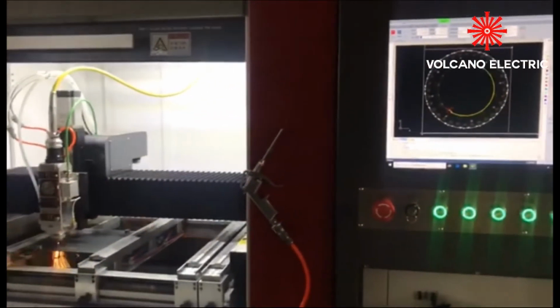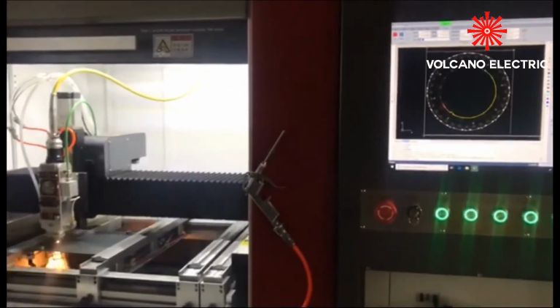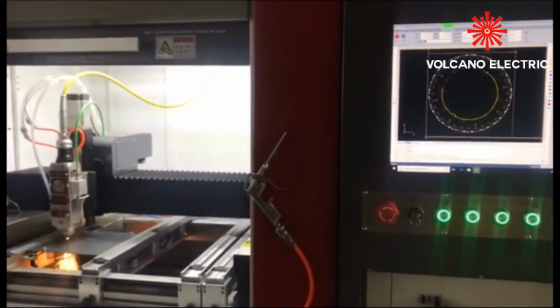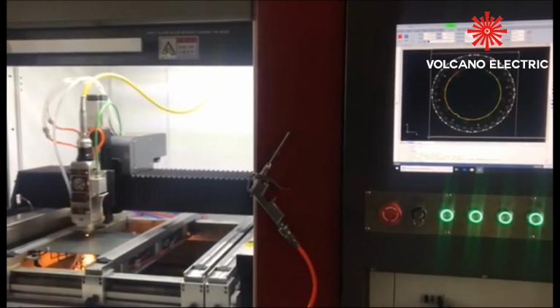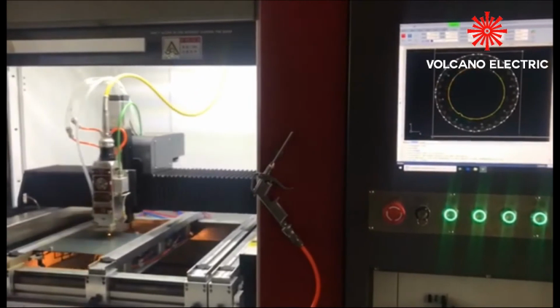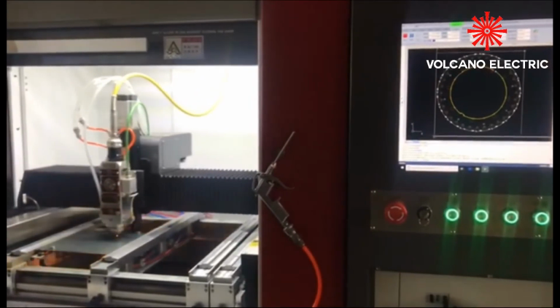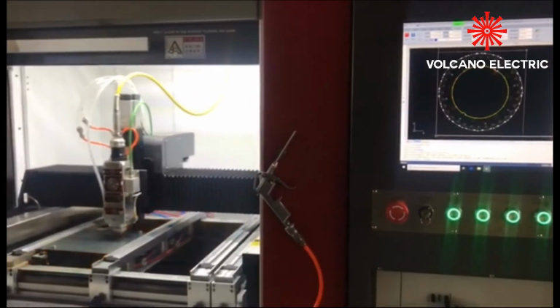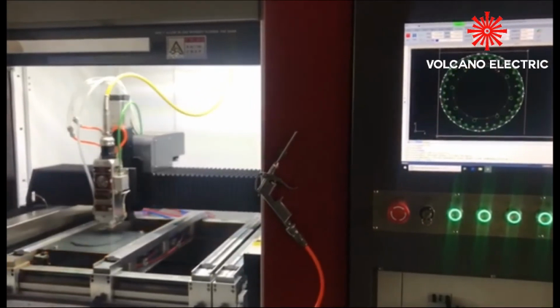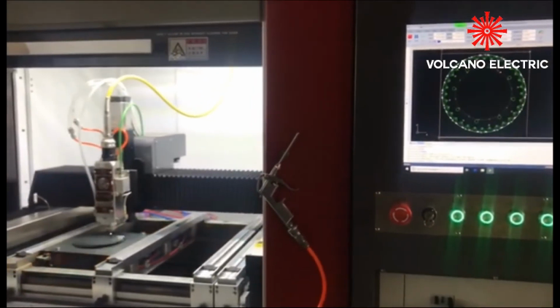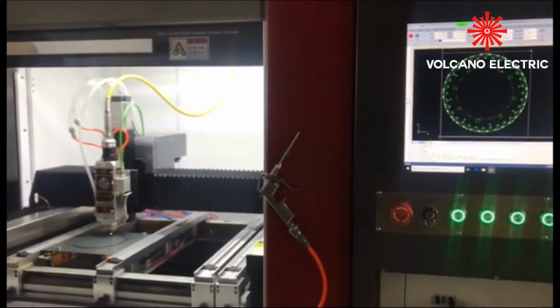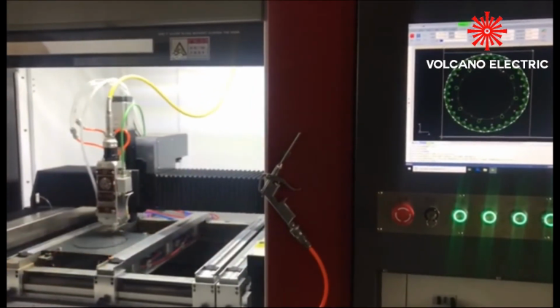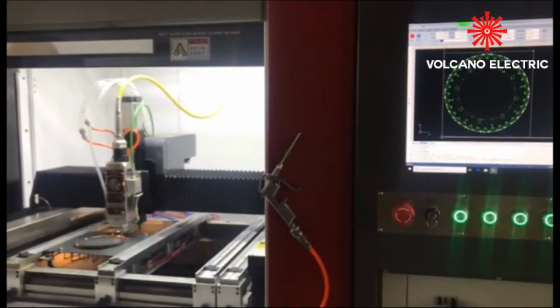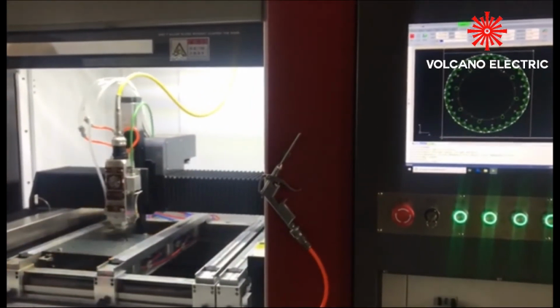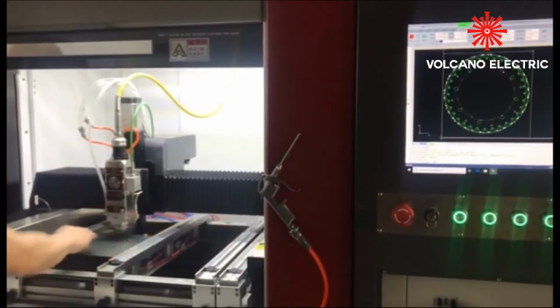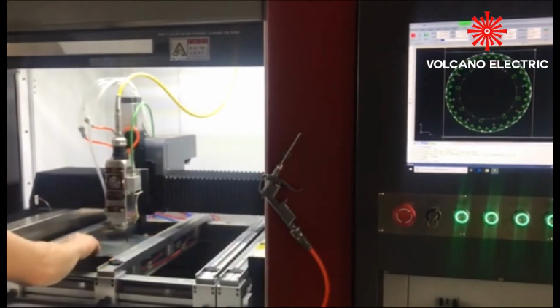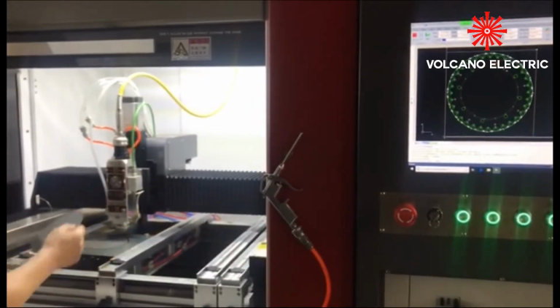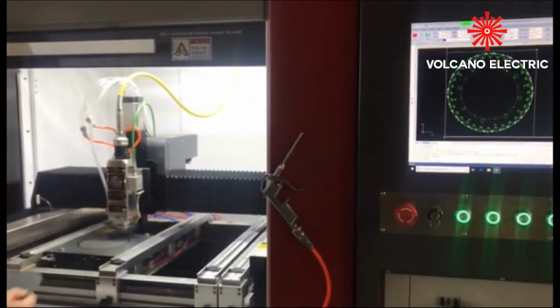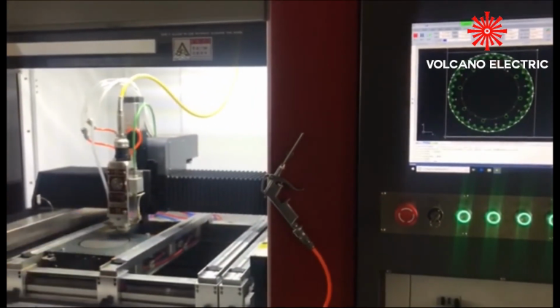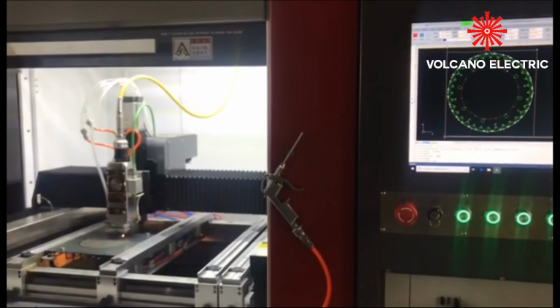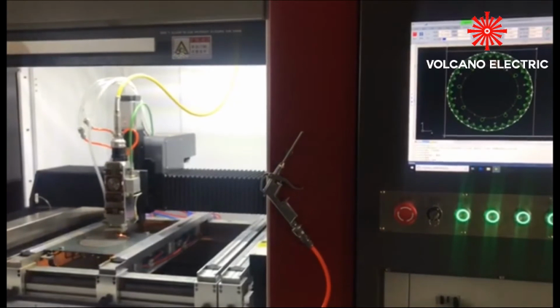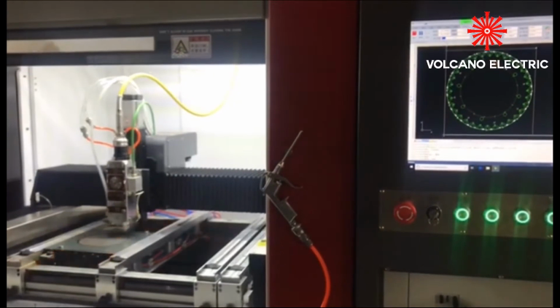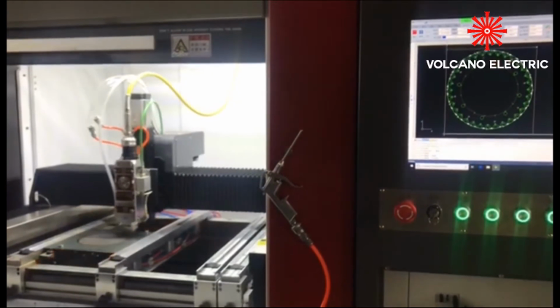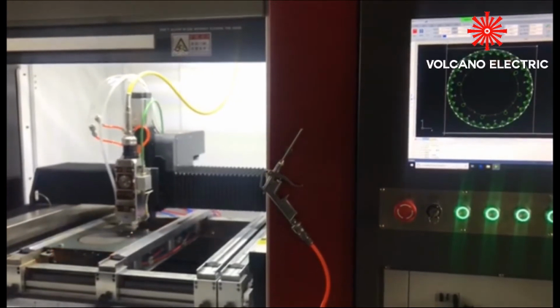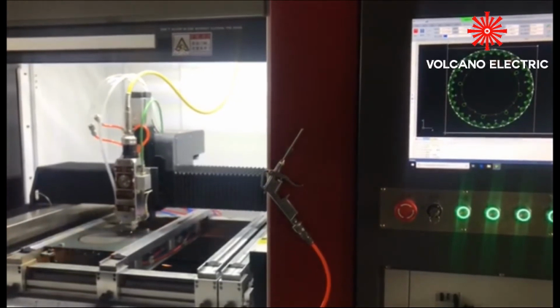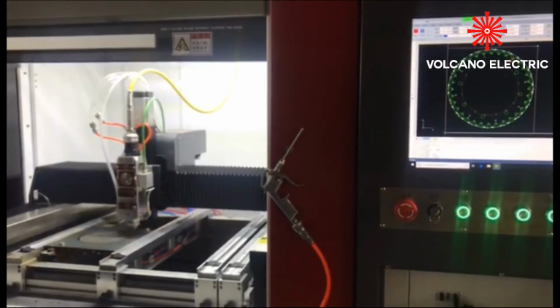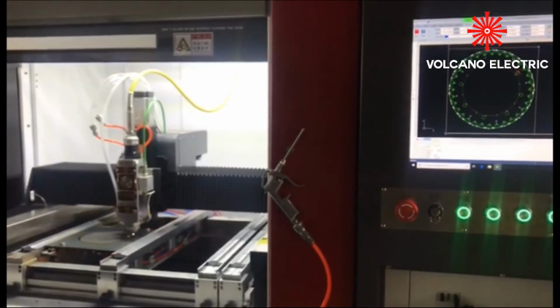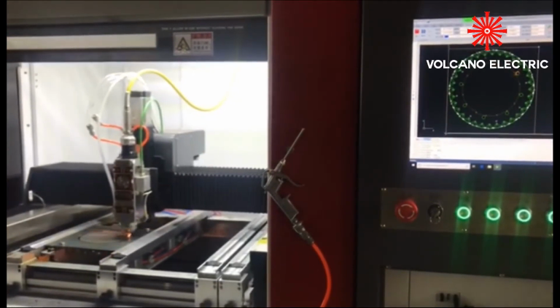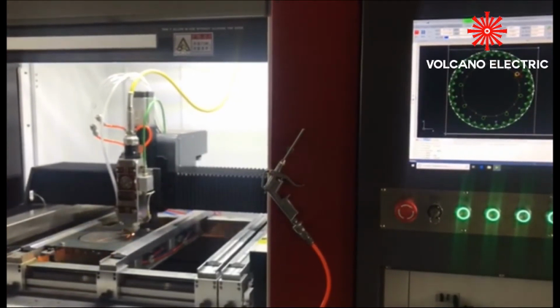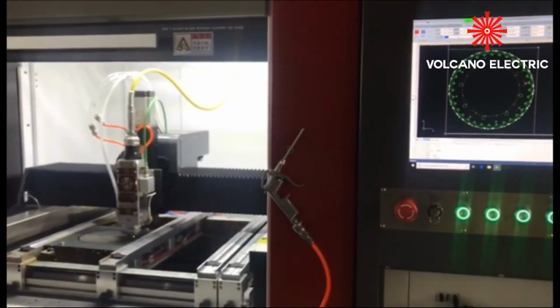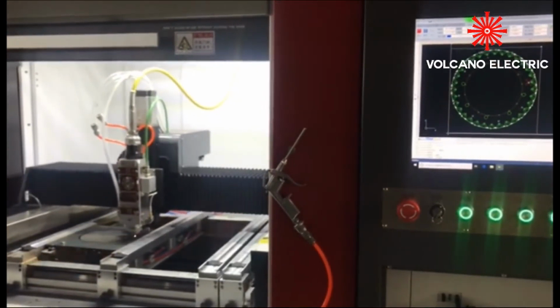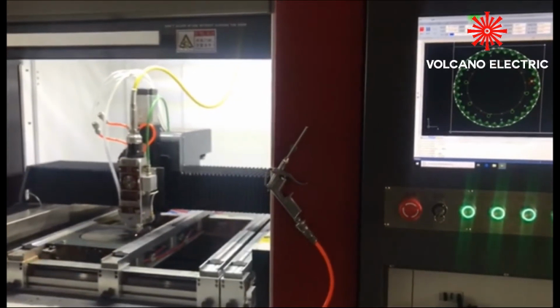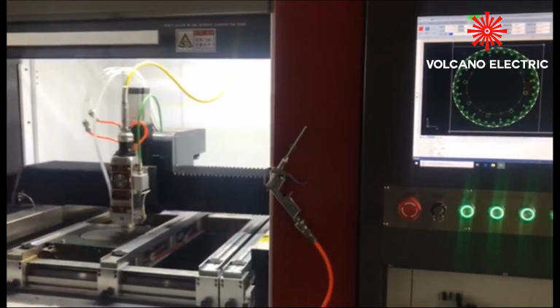Silicone stack can be finished in short time. Our laser cutting machine can easily make customized laminations according to your requirement.